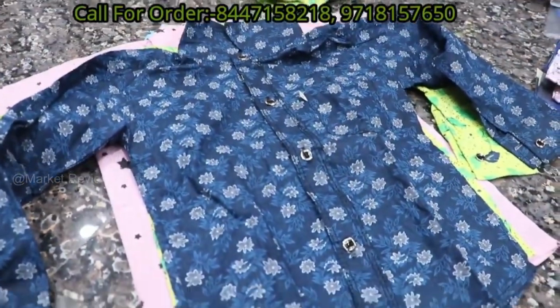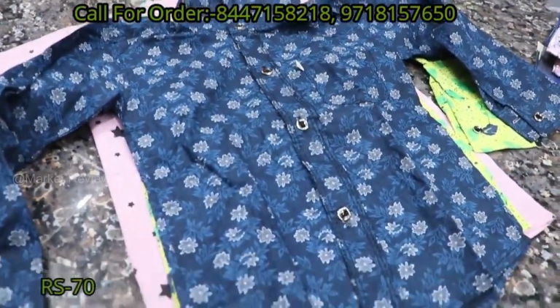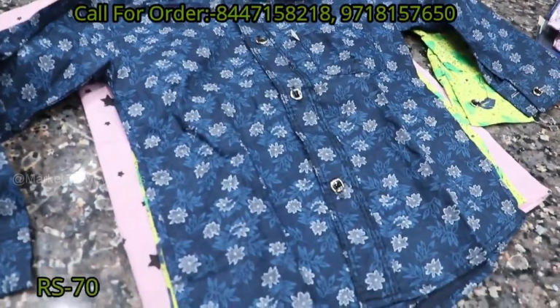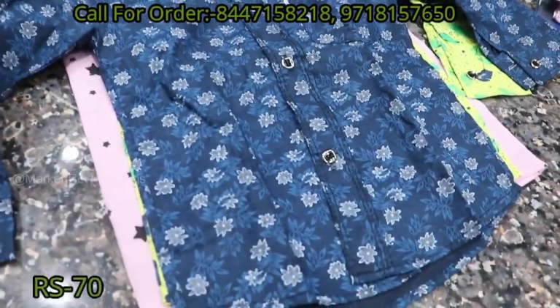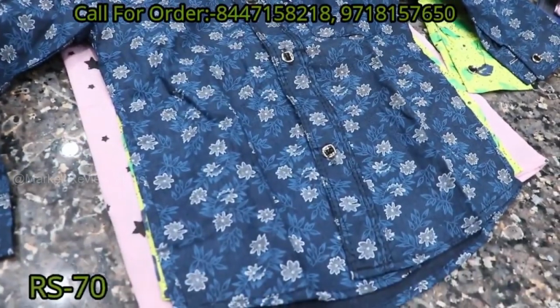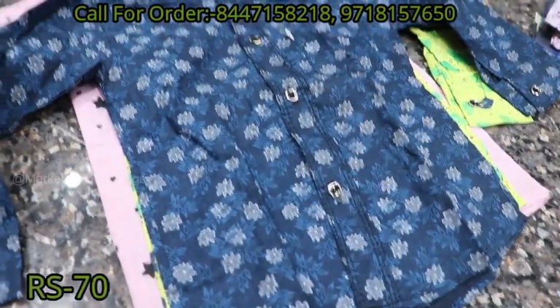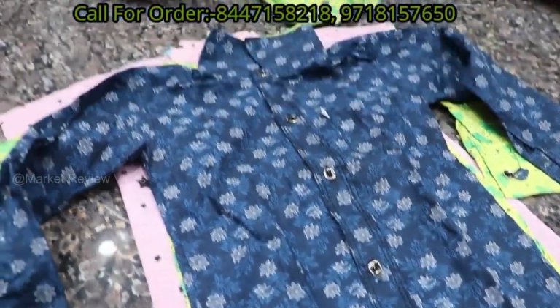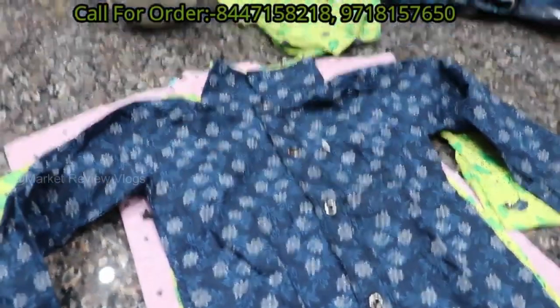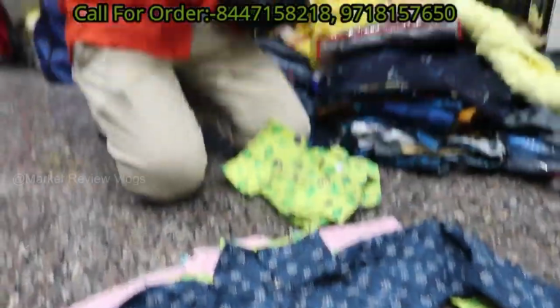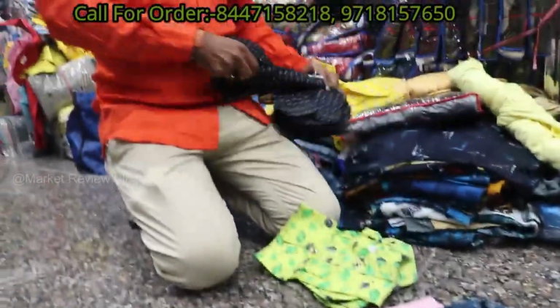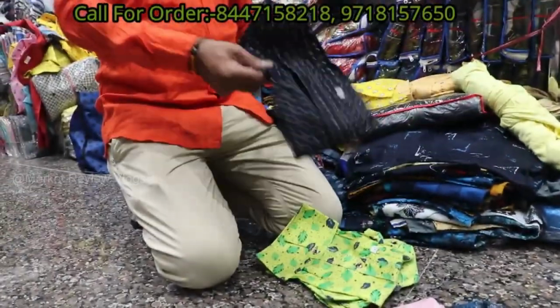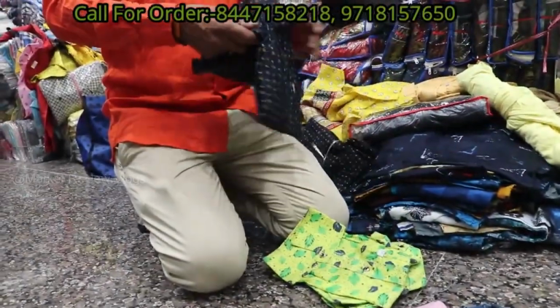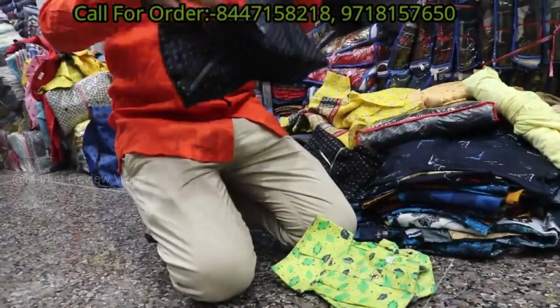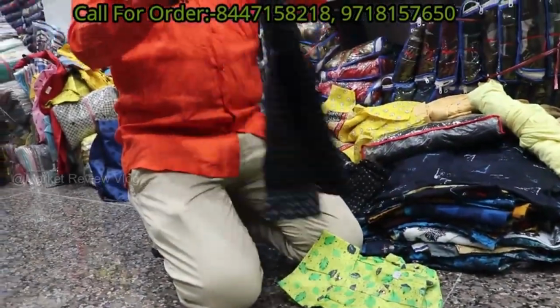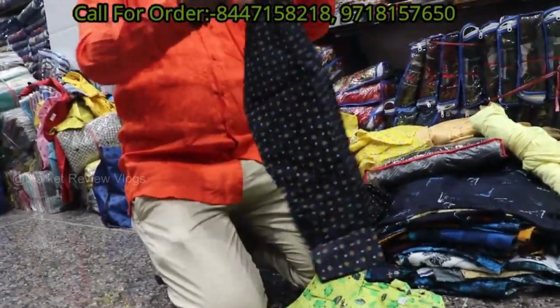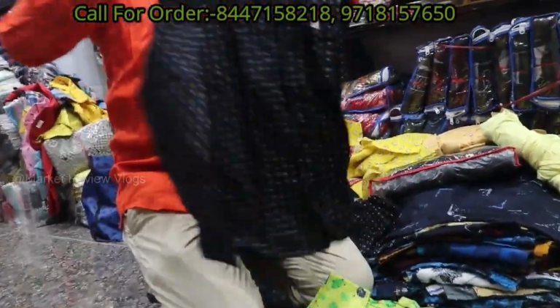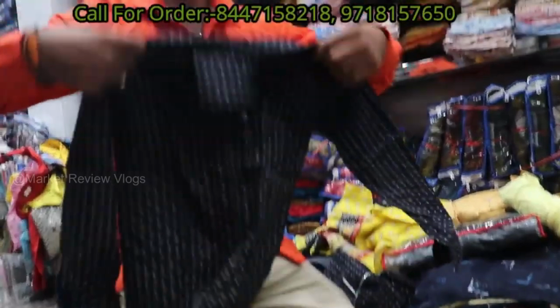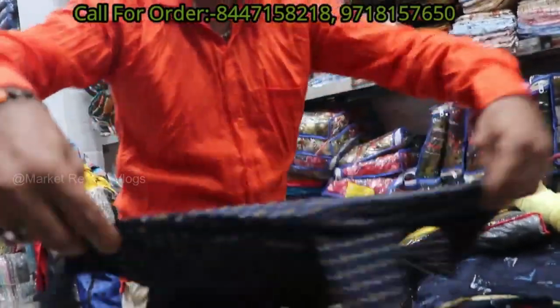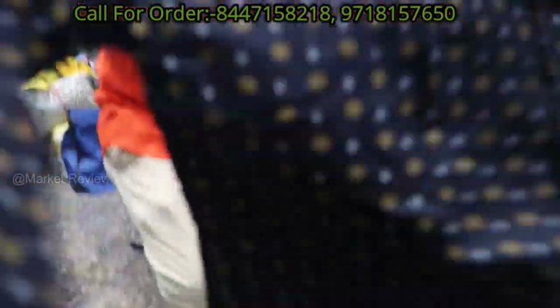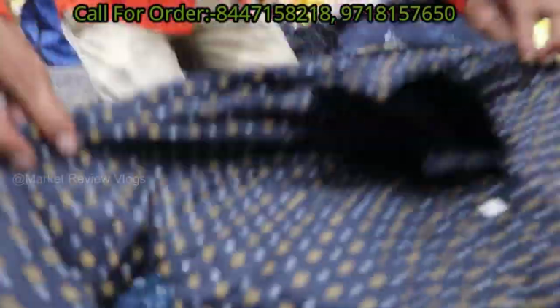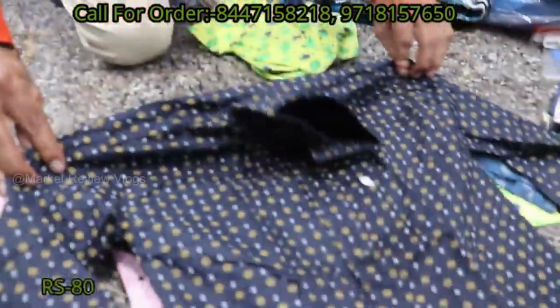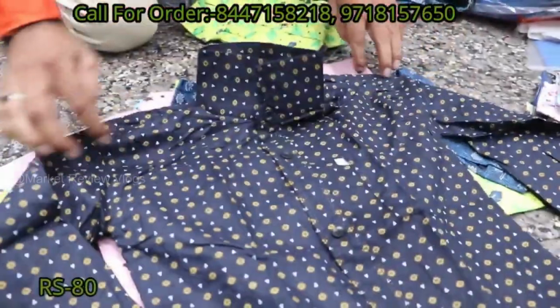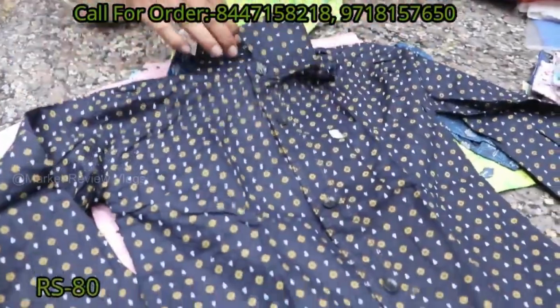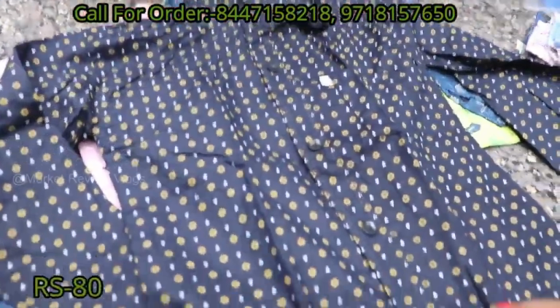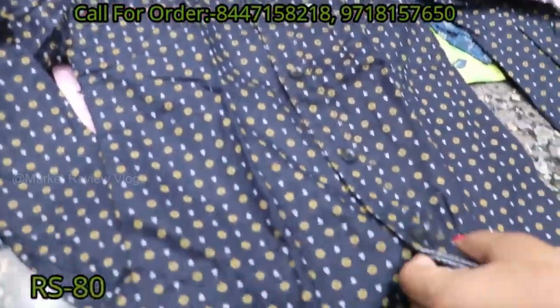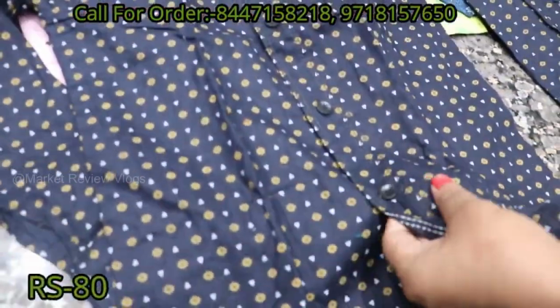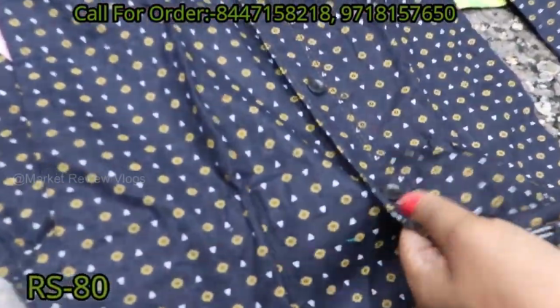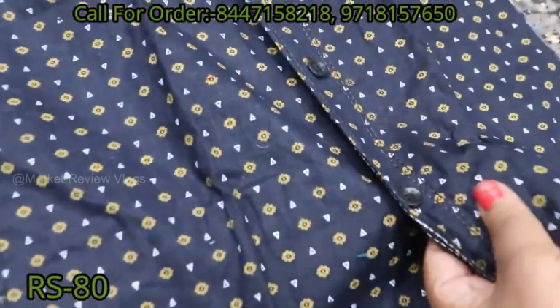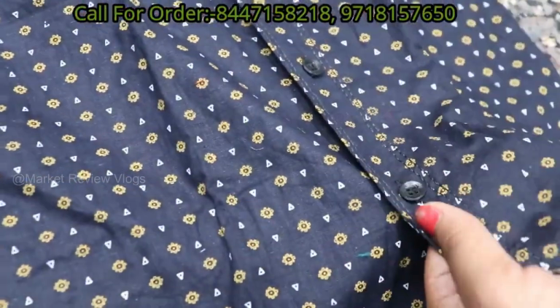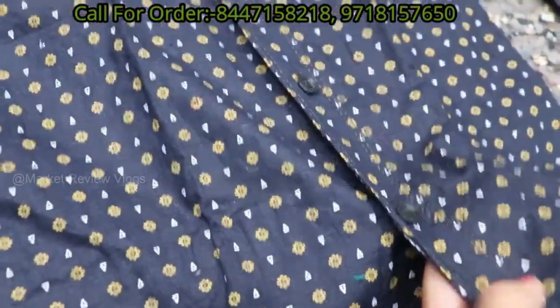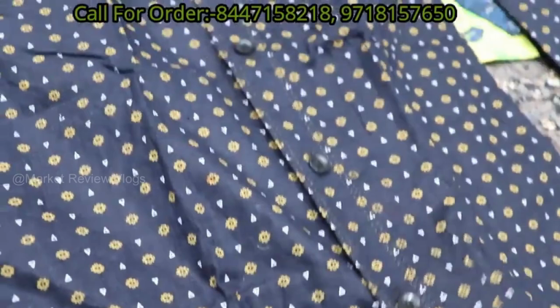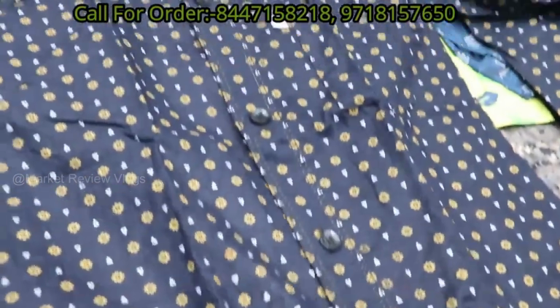₹70 — it is ₹70. It is ₹32 and ₹80. Which fabric will it be? It is cotton.